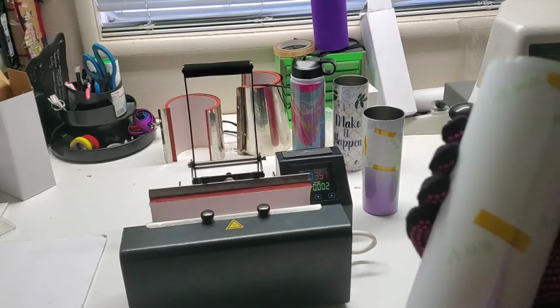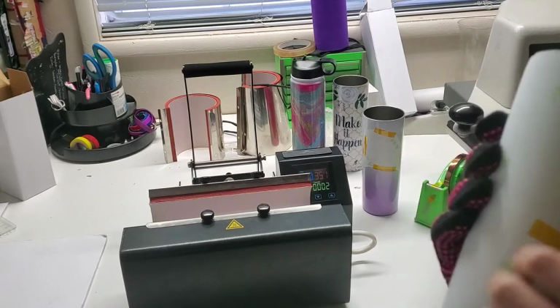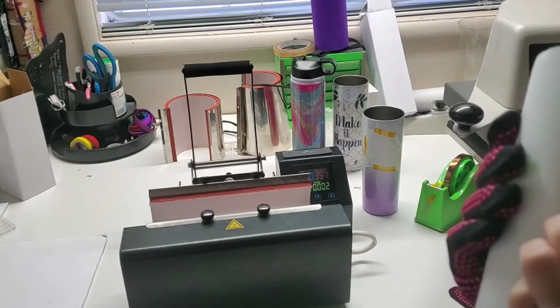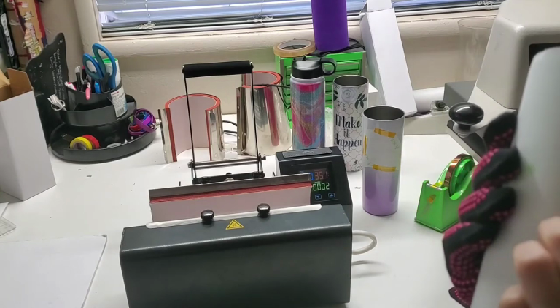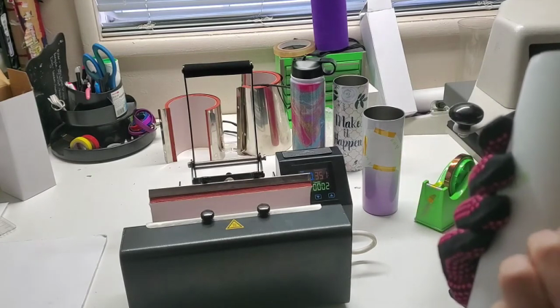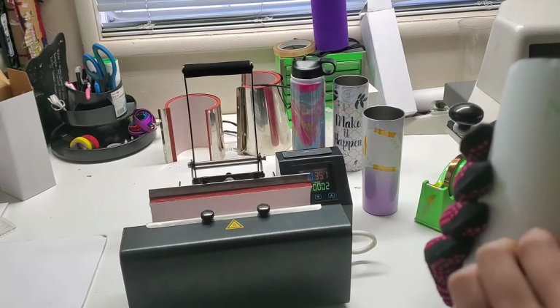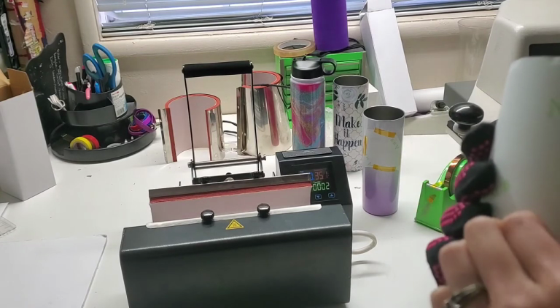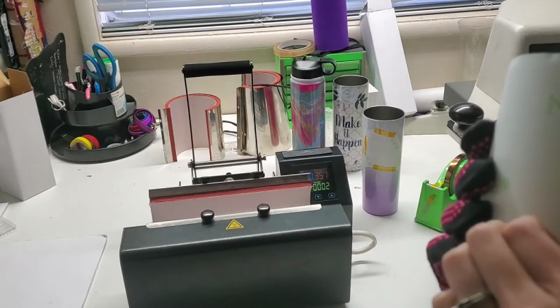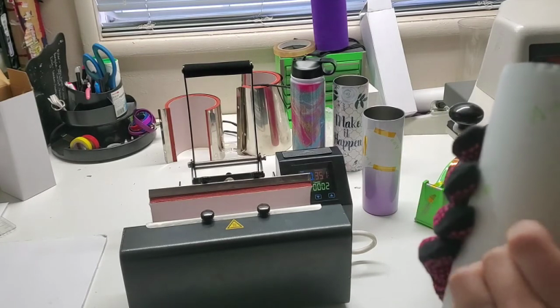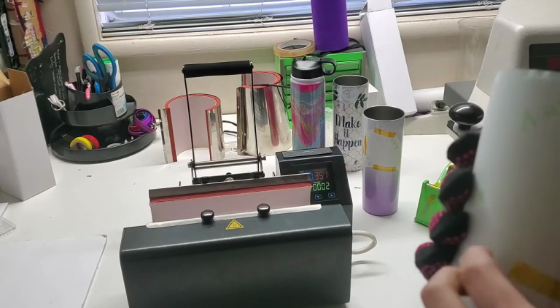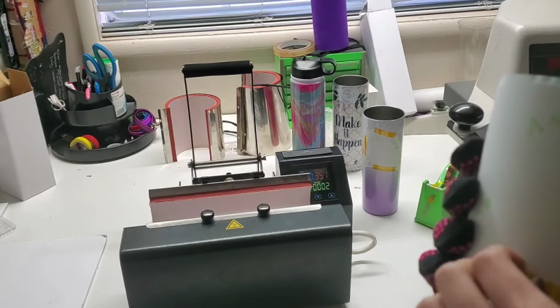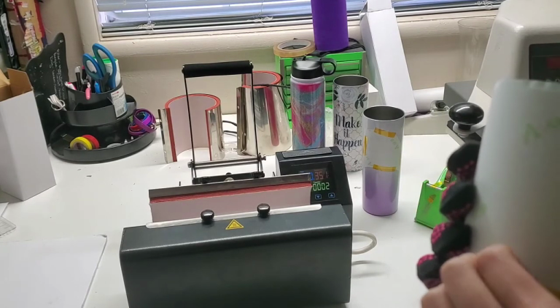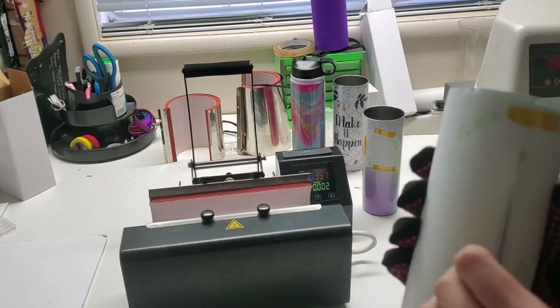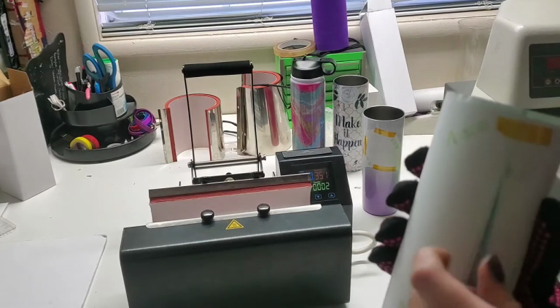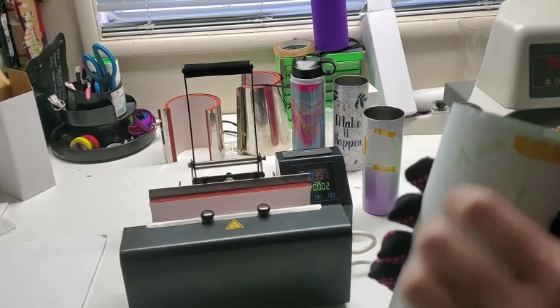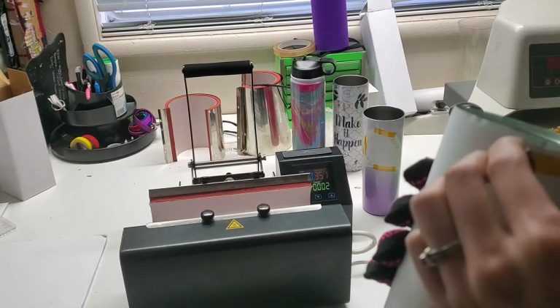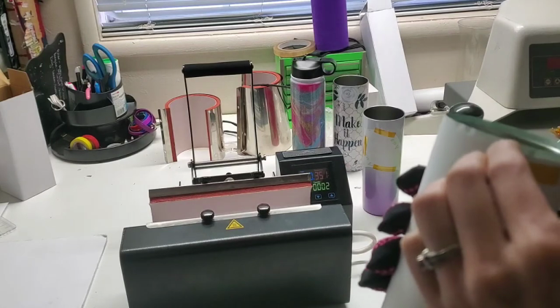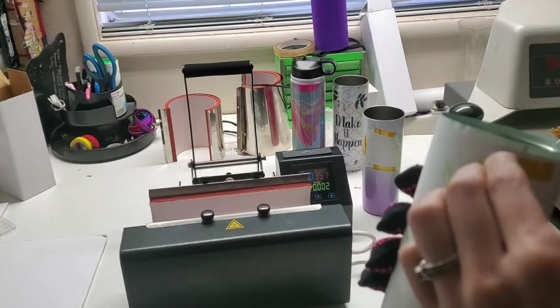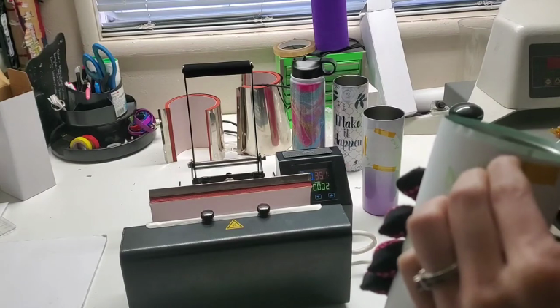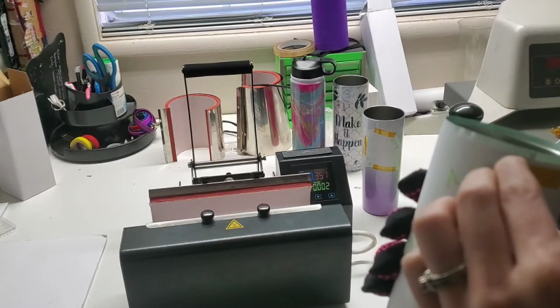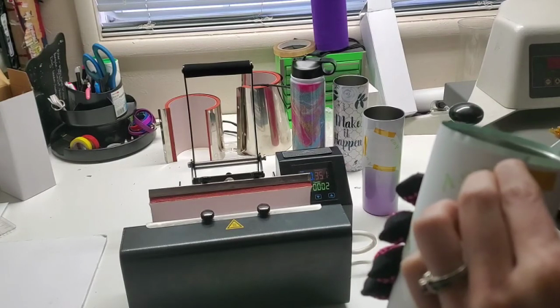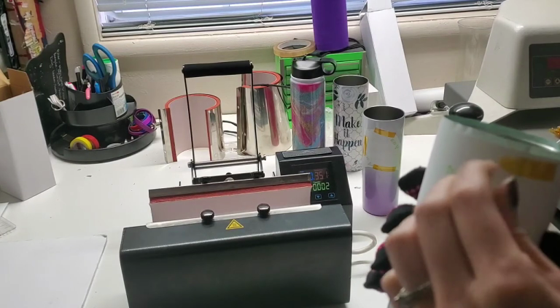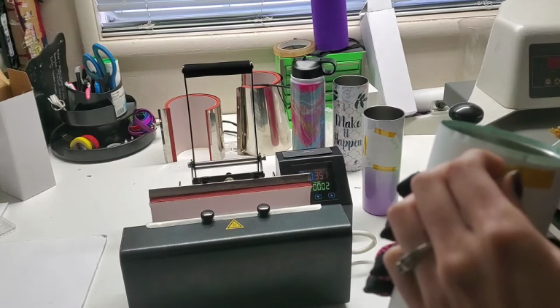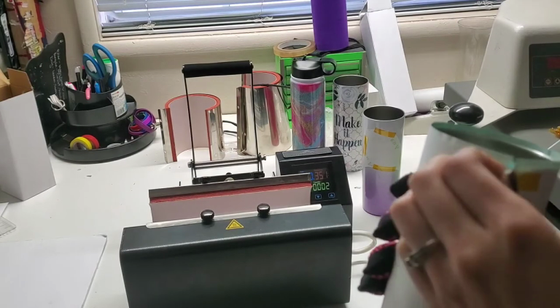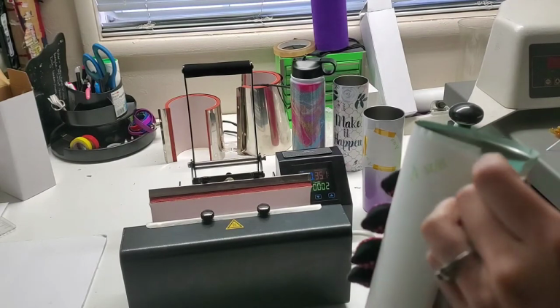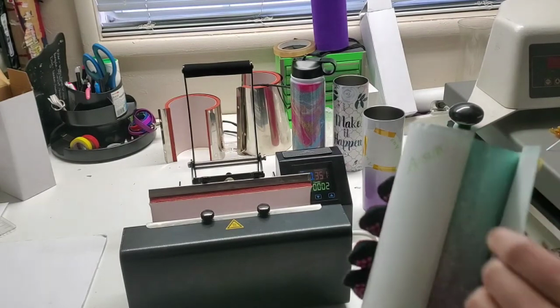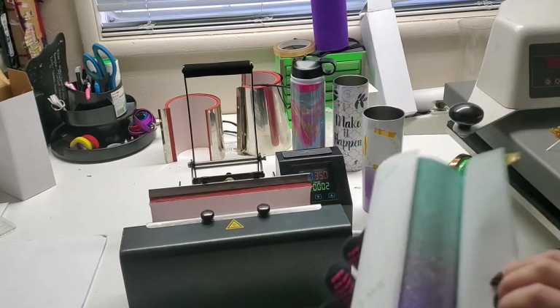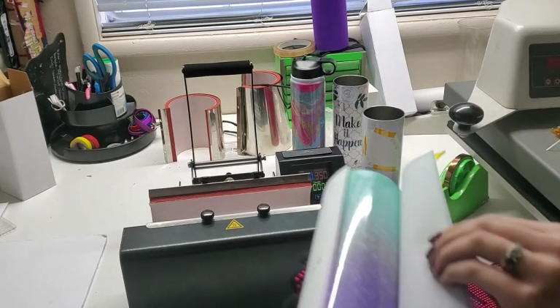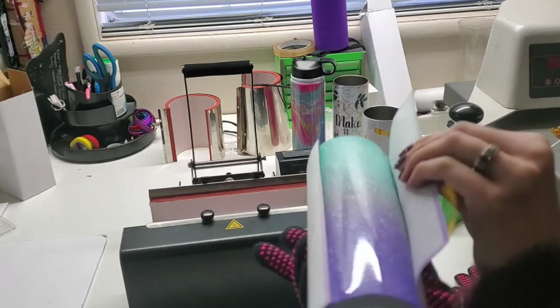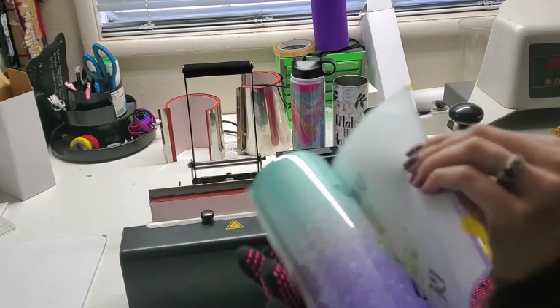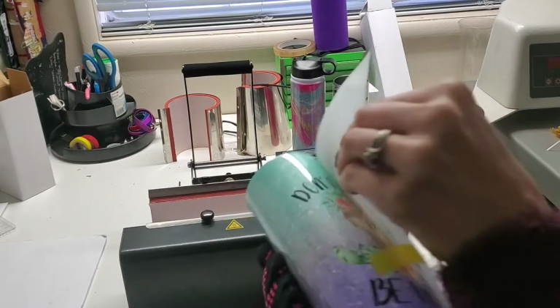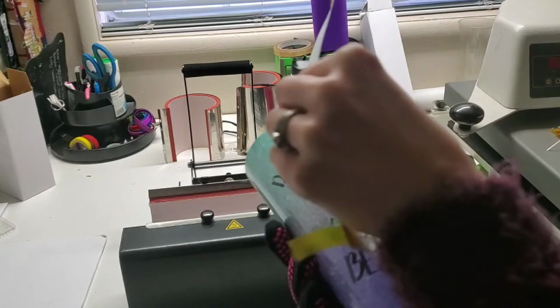I will also put them on sale on the website. If you aren't a member of our Facebook group, go ahead and hop on over there. This is gorgeous — I don't even need to do anything more with it.